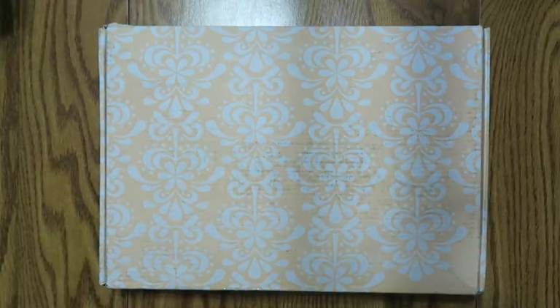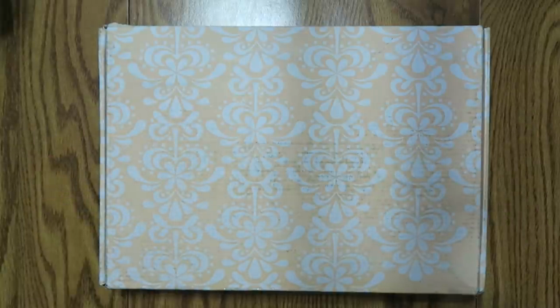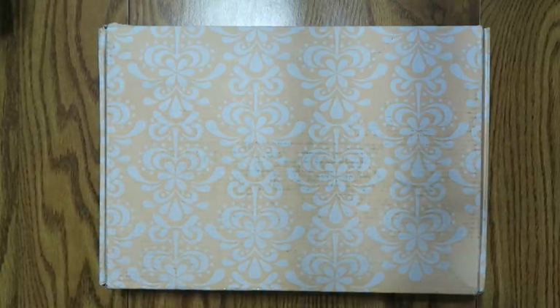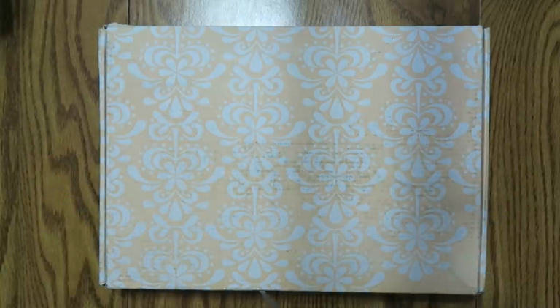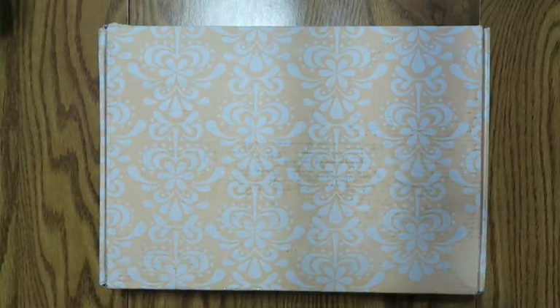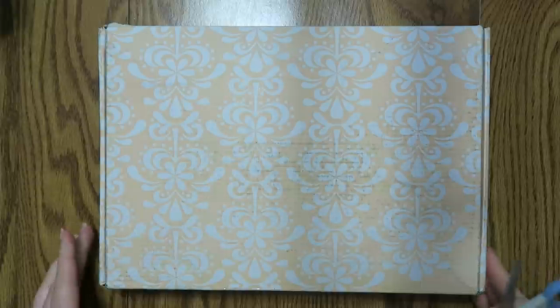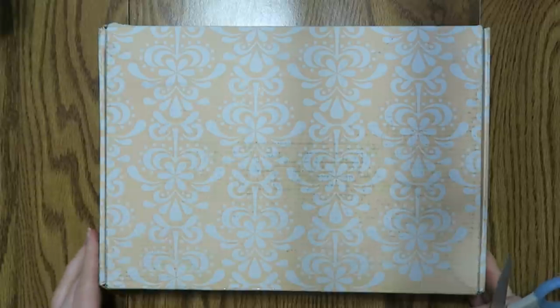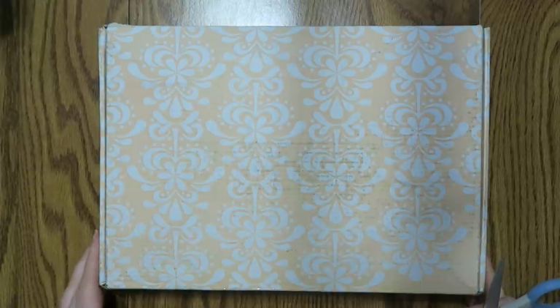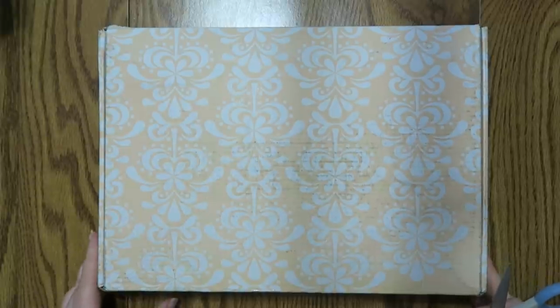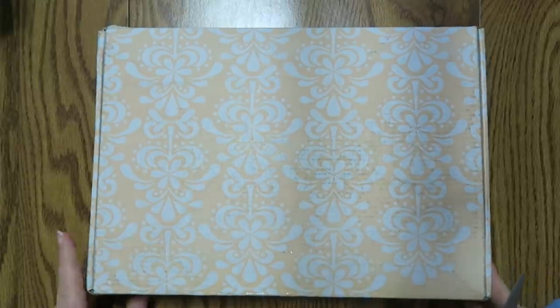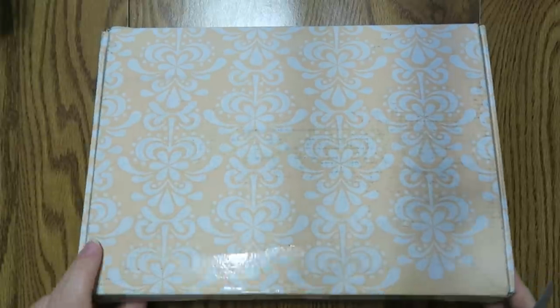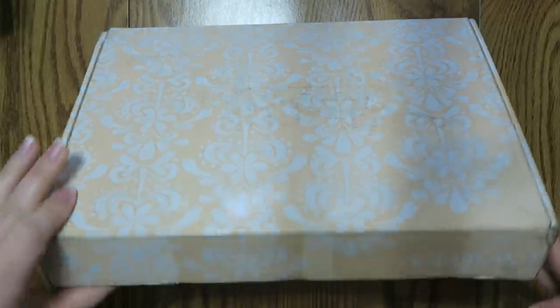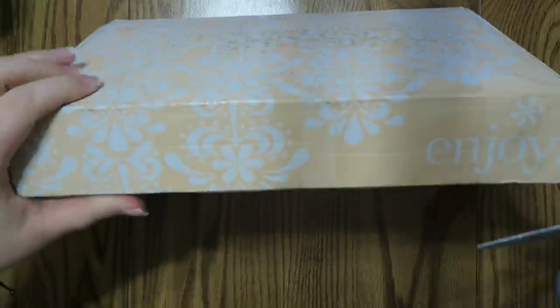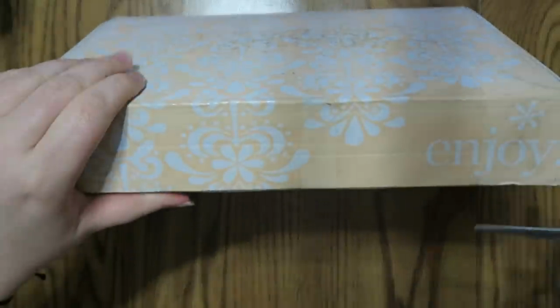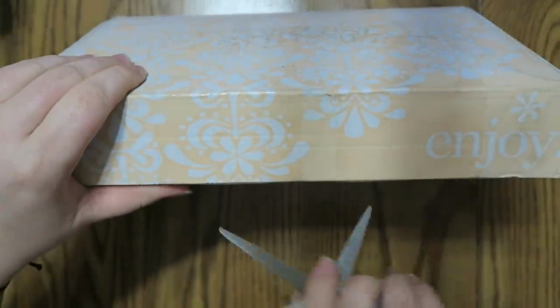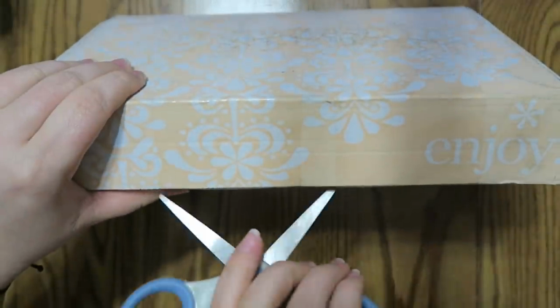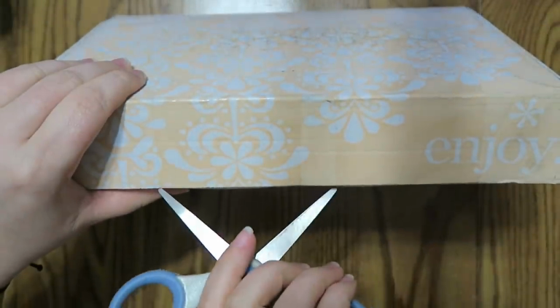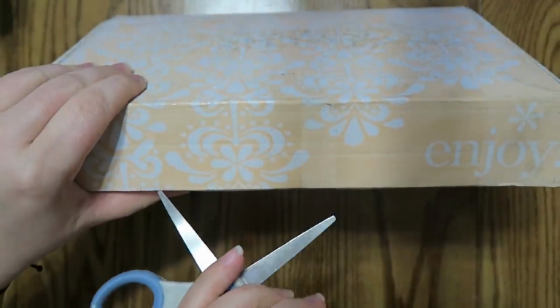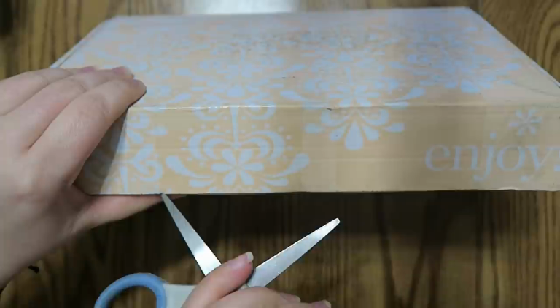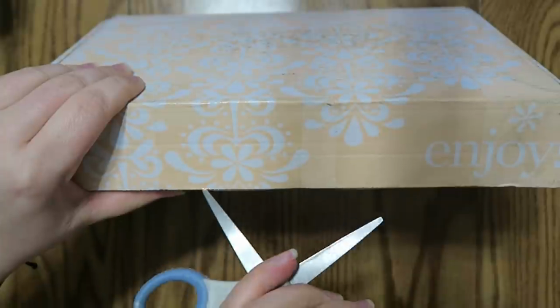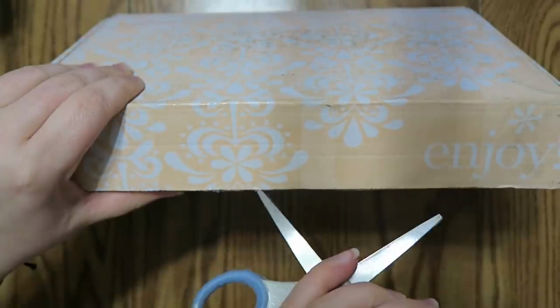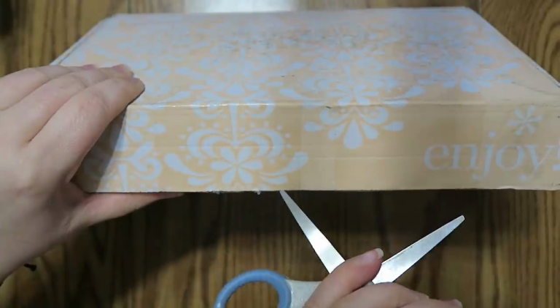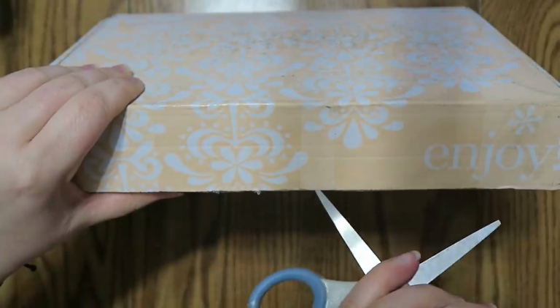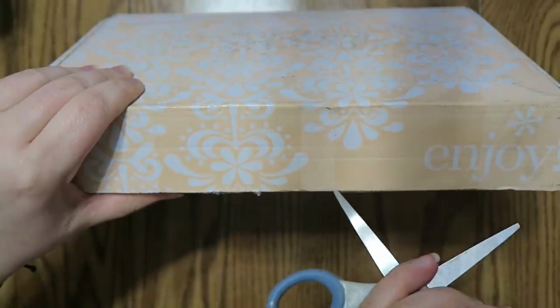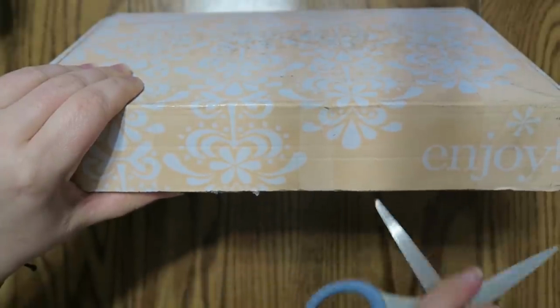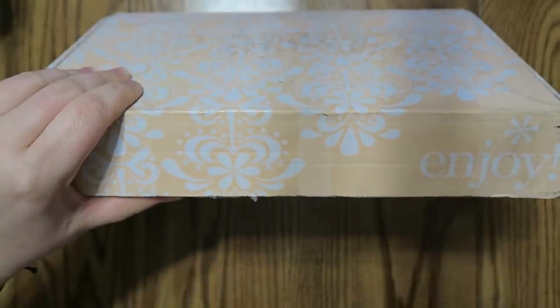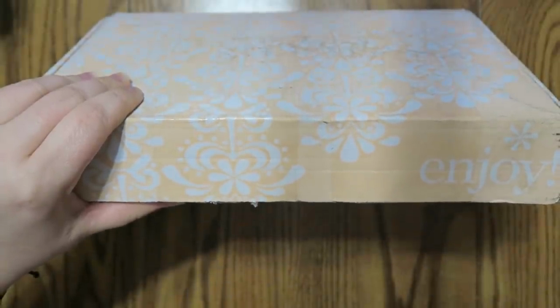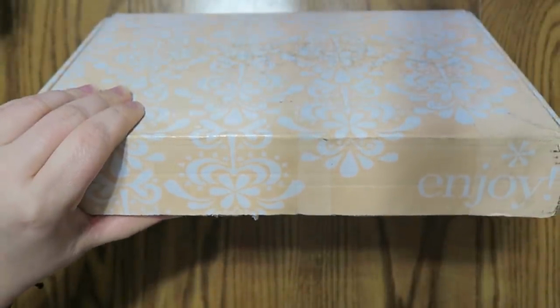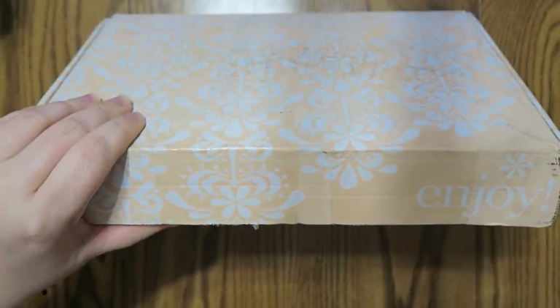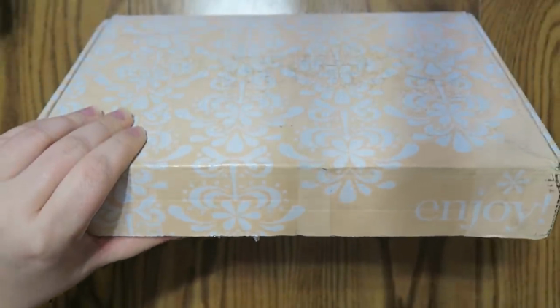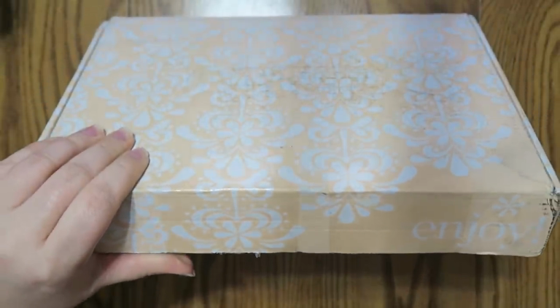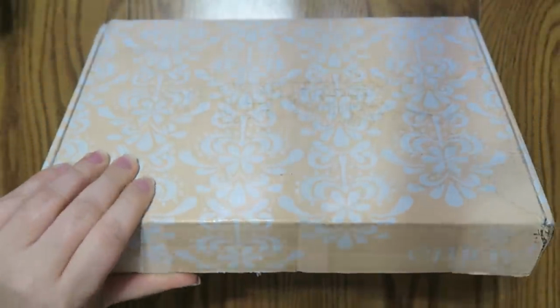I ordered this quite a while back and these take a little while to actually get to you. I haven't even cracked this sucker open yet — figured I would do it on camera for y'all.